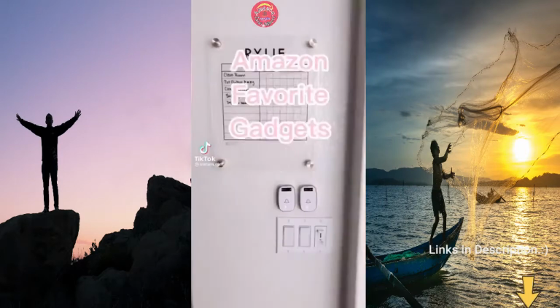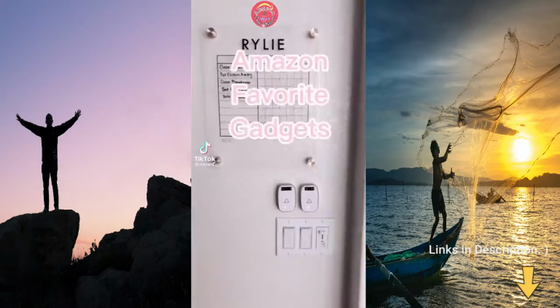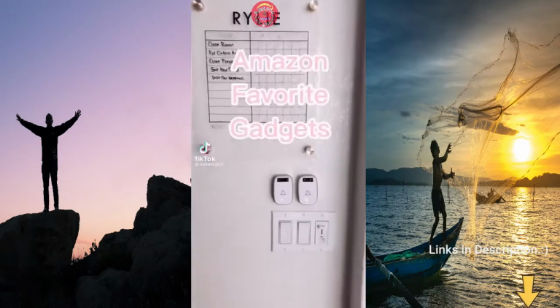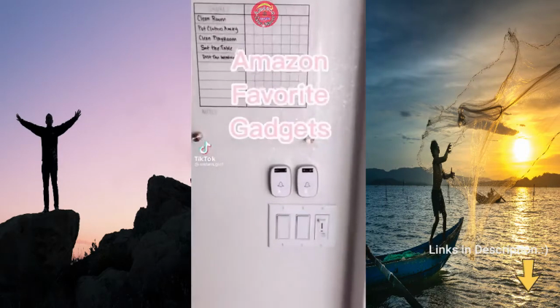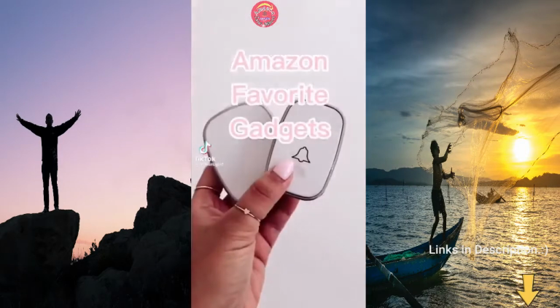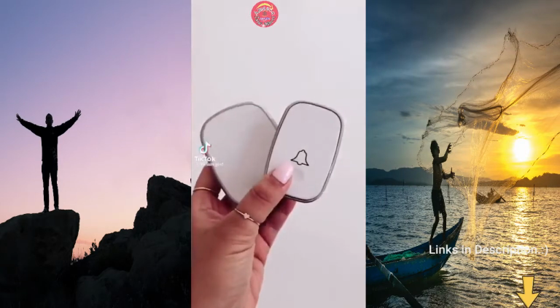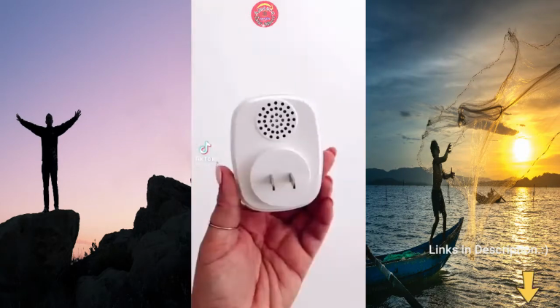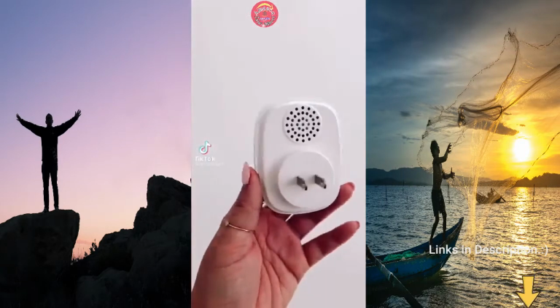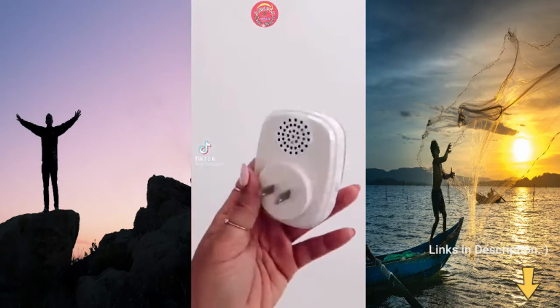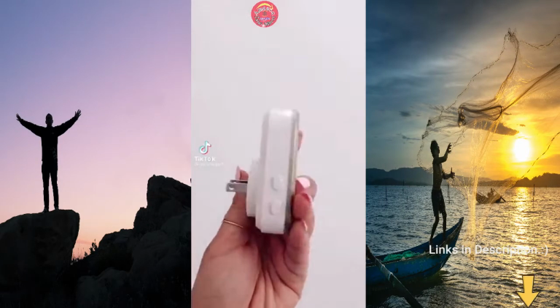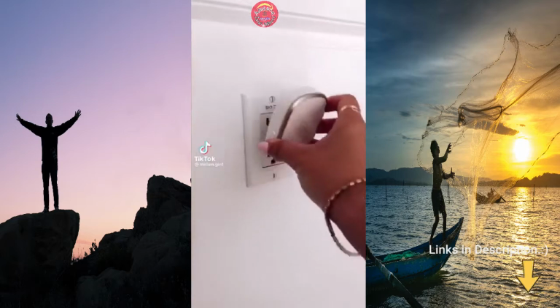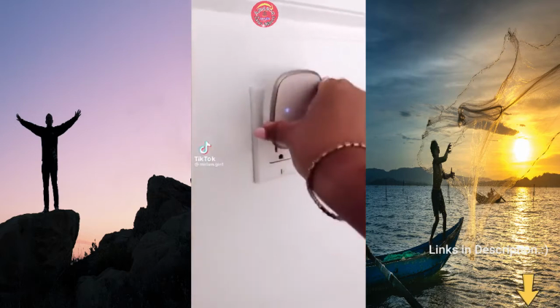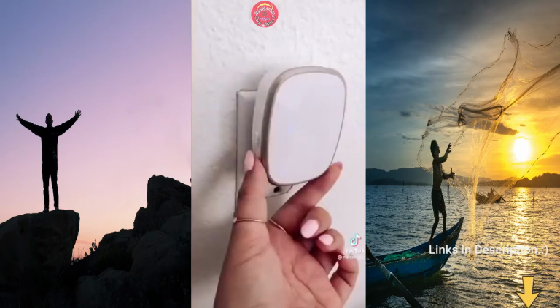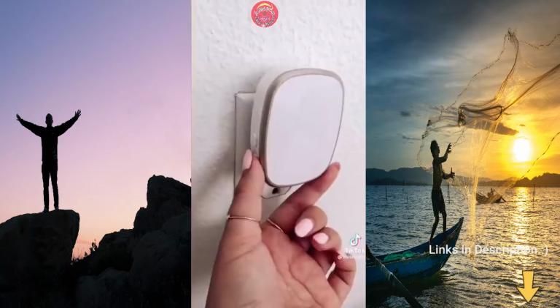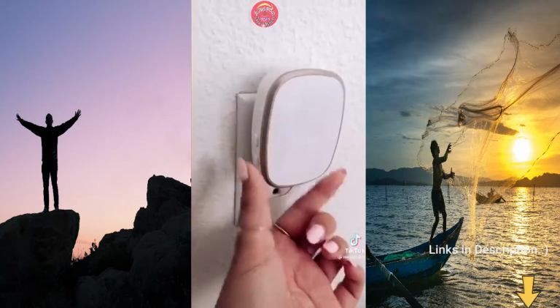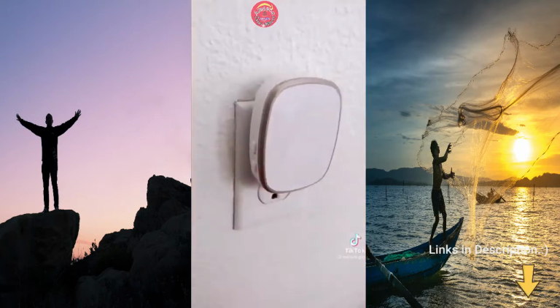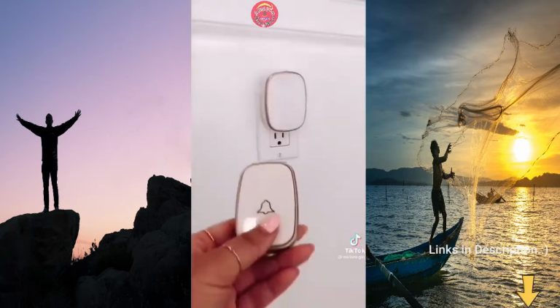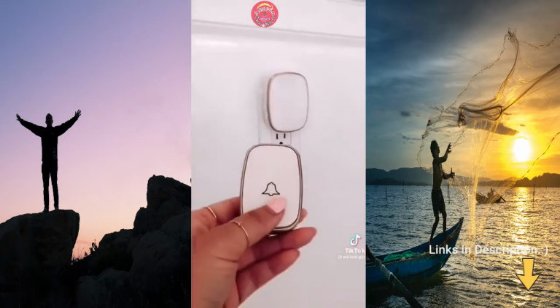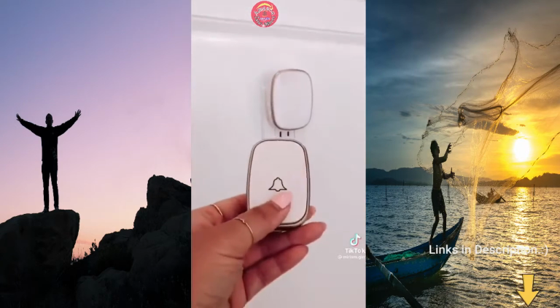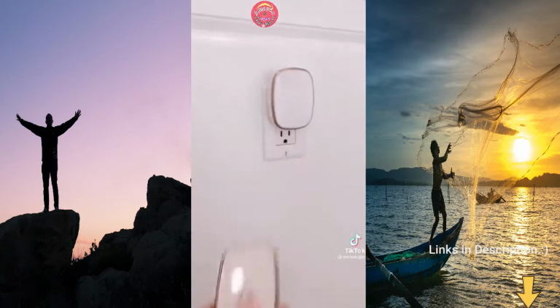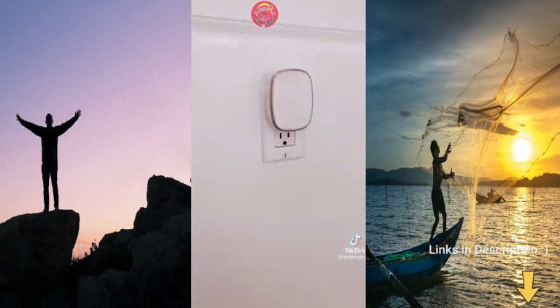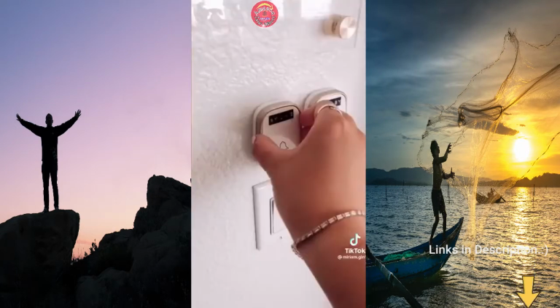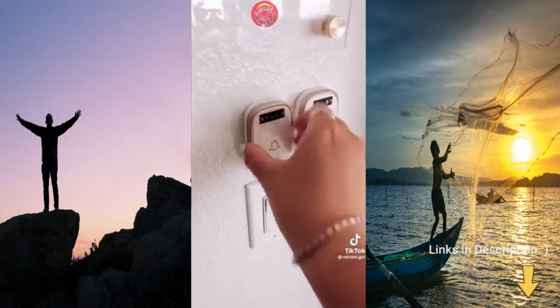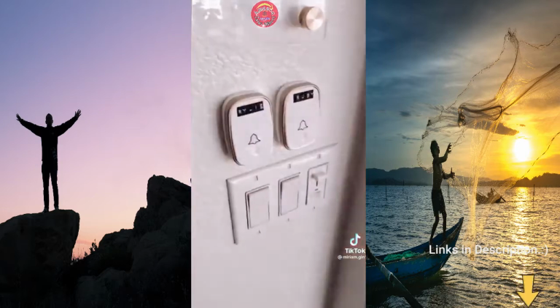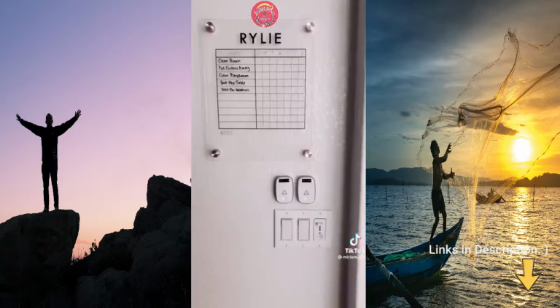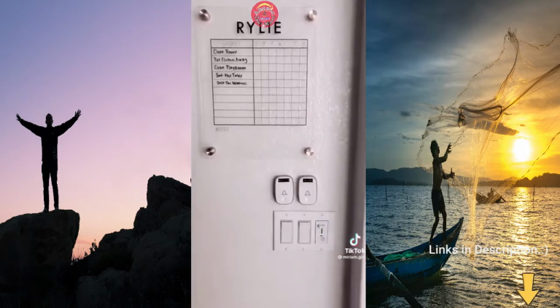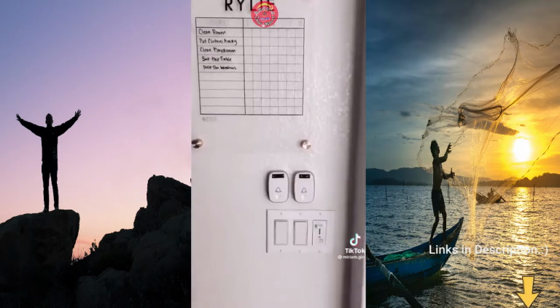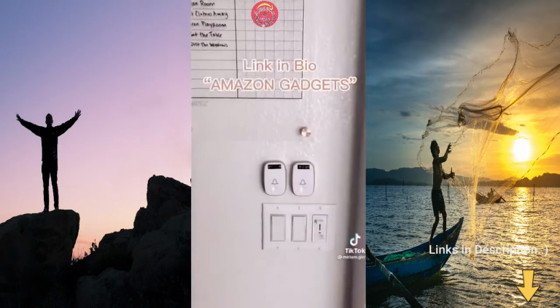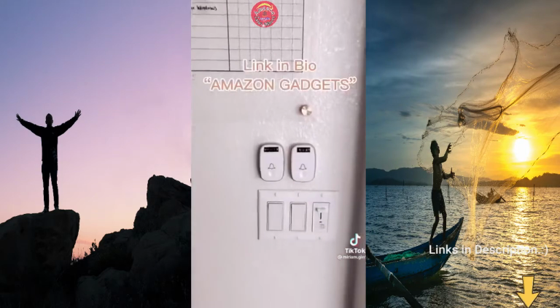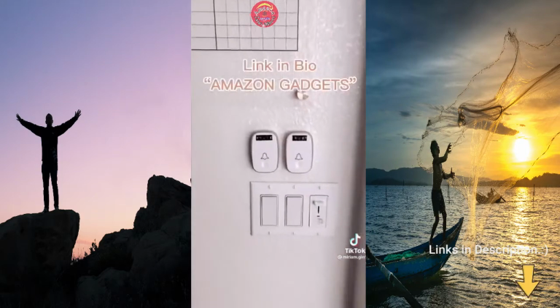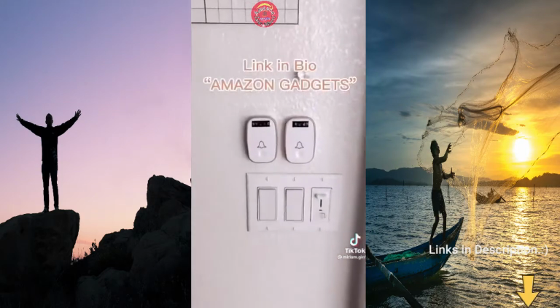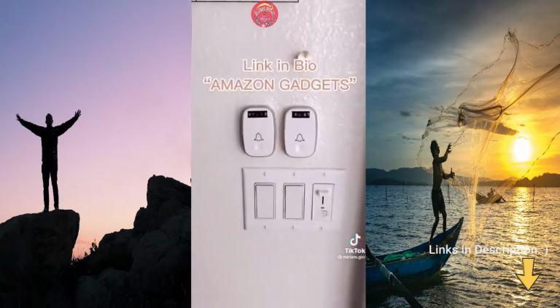These are doorbell chimes that ring in each of my girls' rooms — no more screaming their names to get their attention. I placed the chime plug in their room and stuck the push button in our kitchen. Now when dinner's ready, I just push the chime to notify them to come downstairs. It's genius.